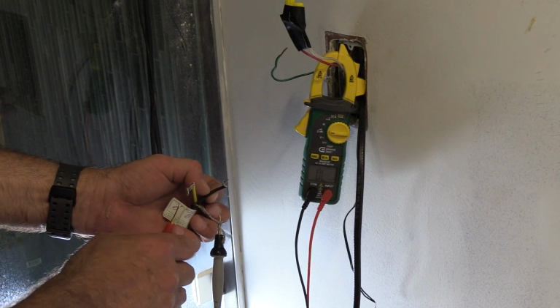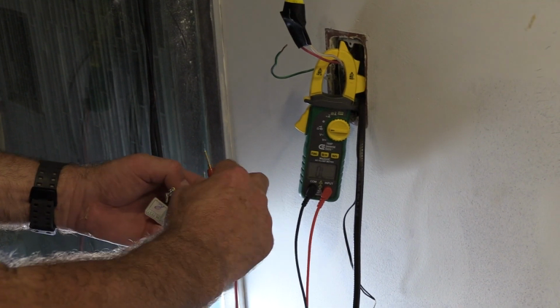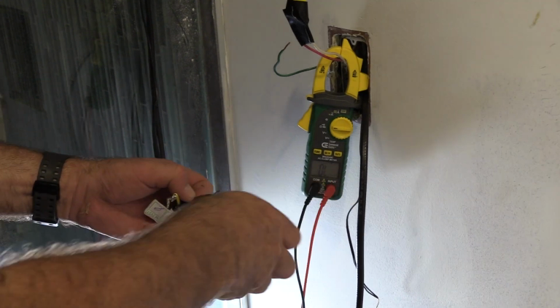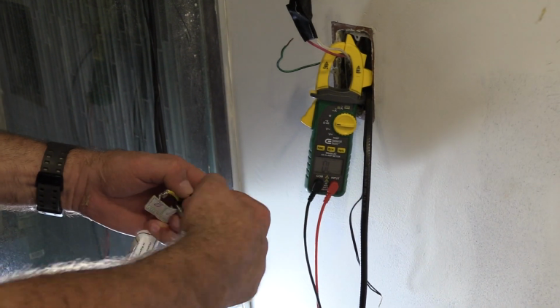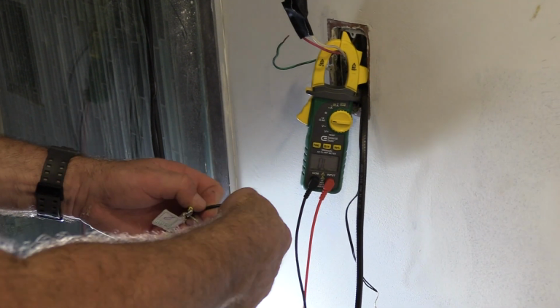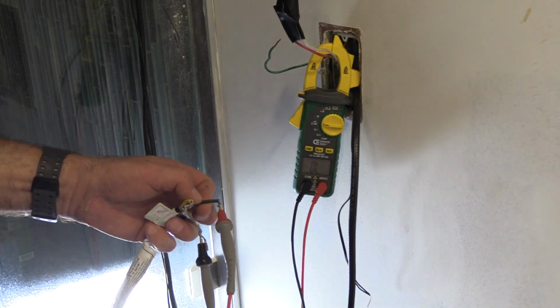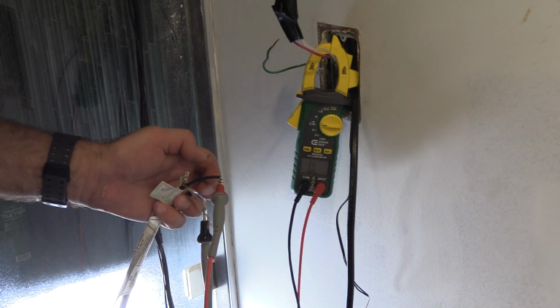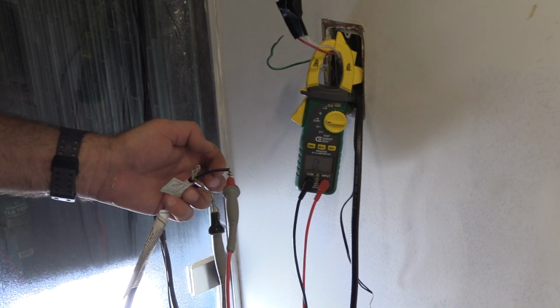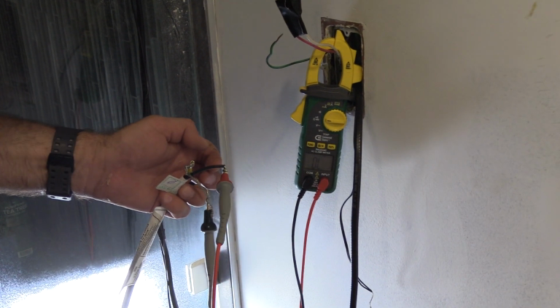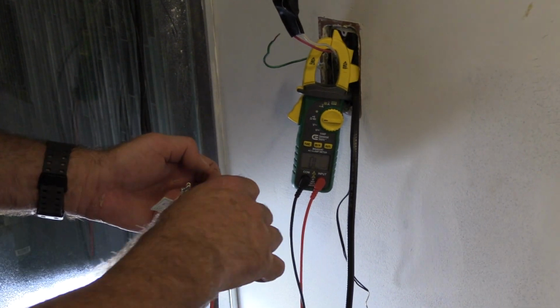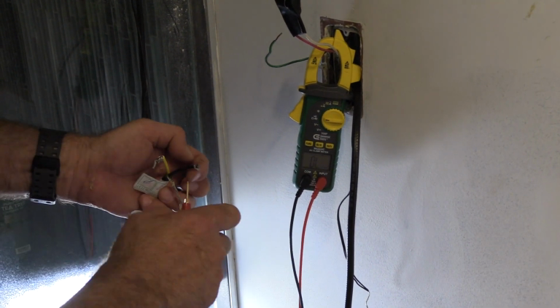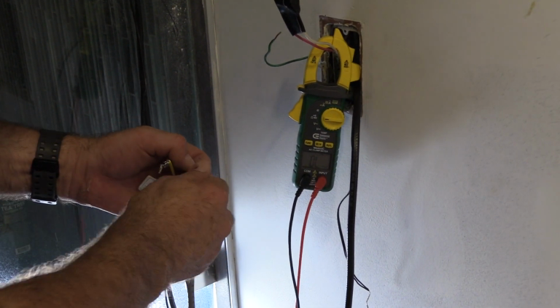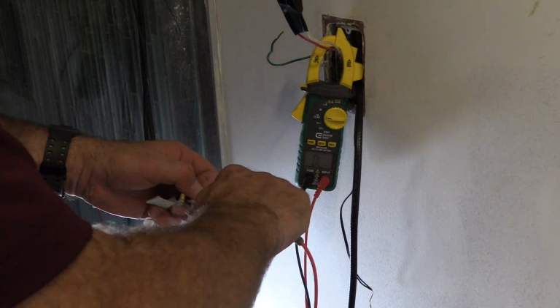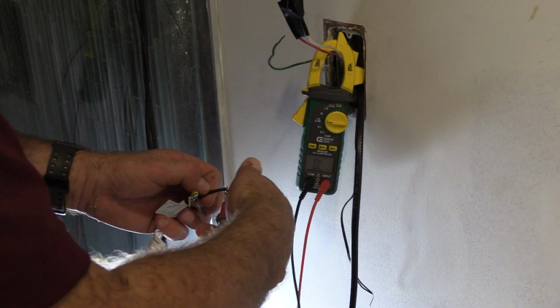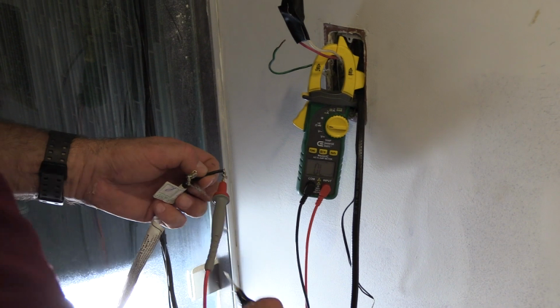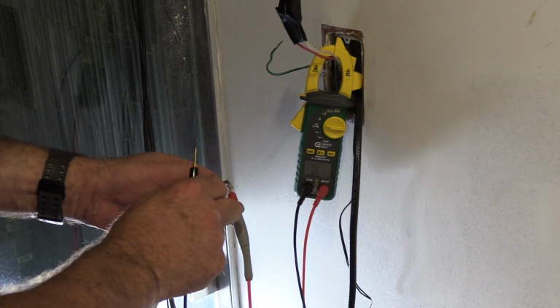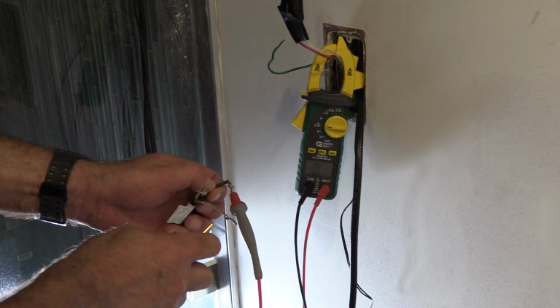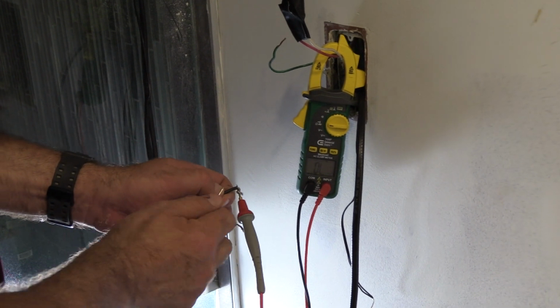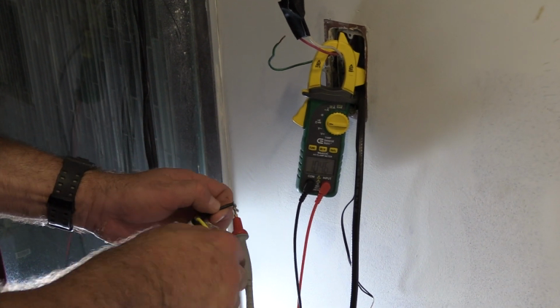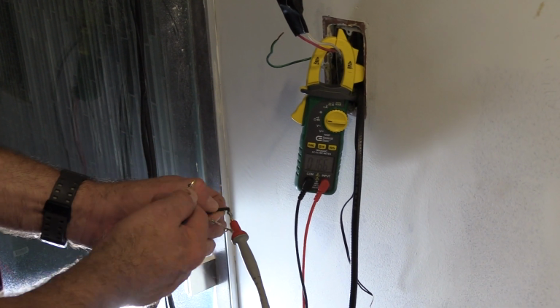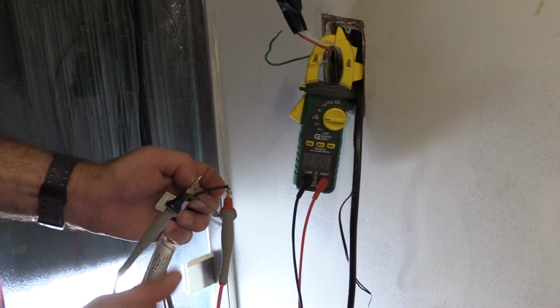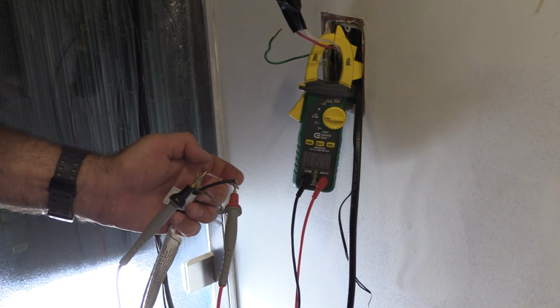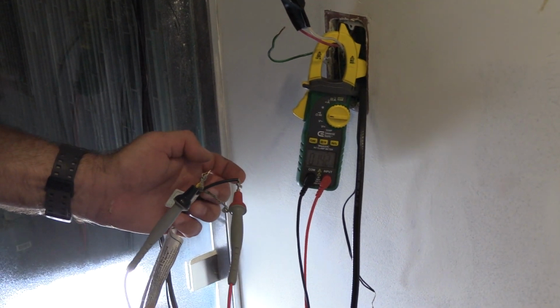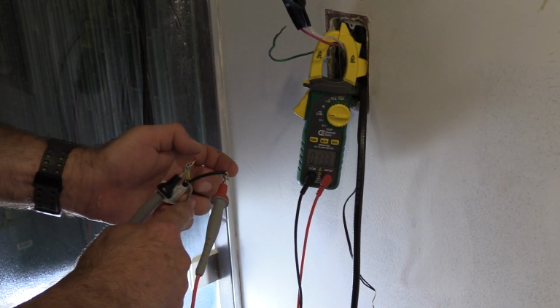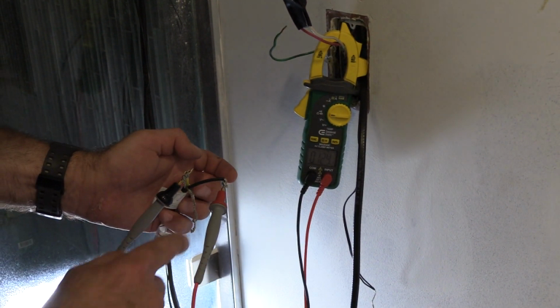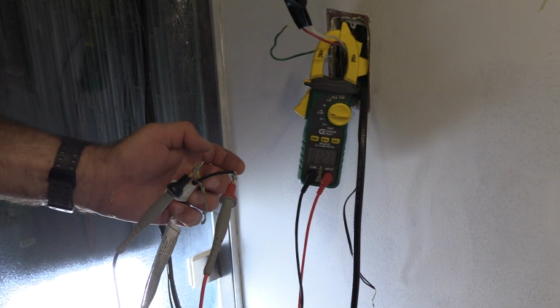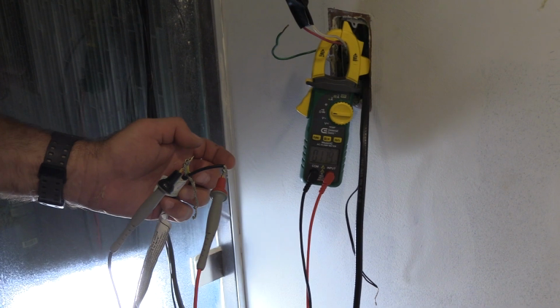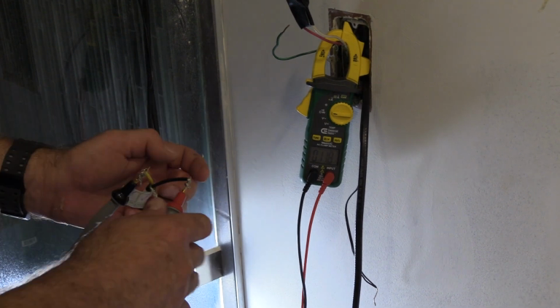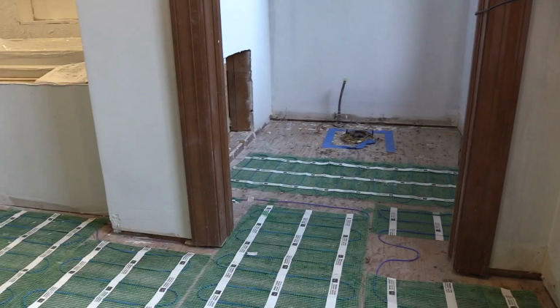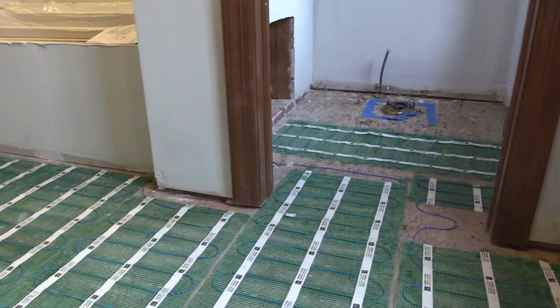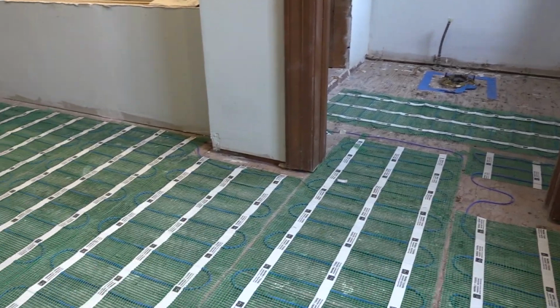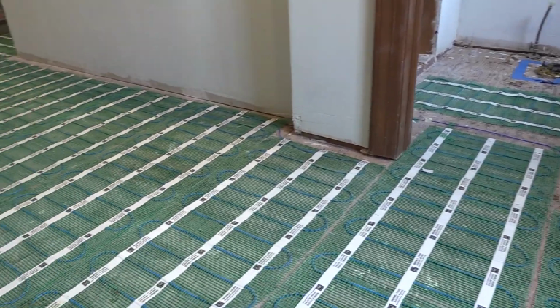Once we have the product laid out on the floor, we test it once again to make sure that it's good. If it's good, we attach the circuit check device to the product once again, and it's ready to be covered.